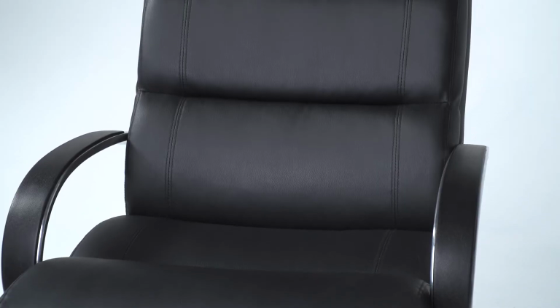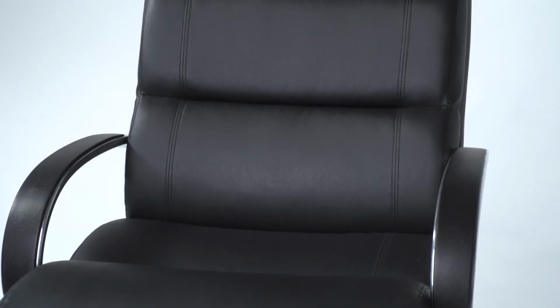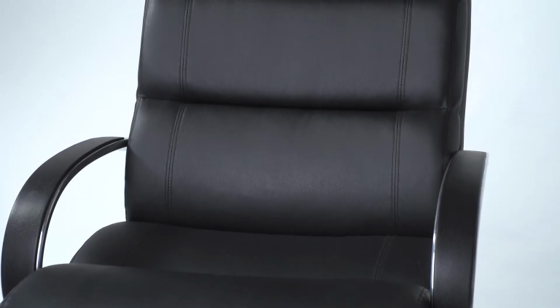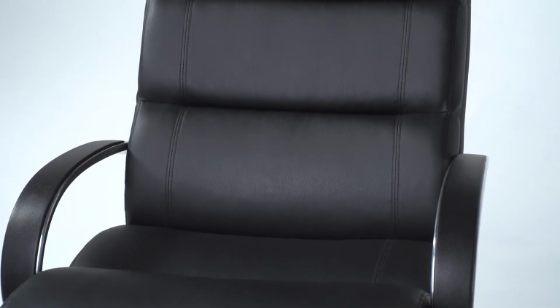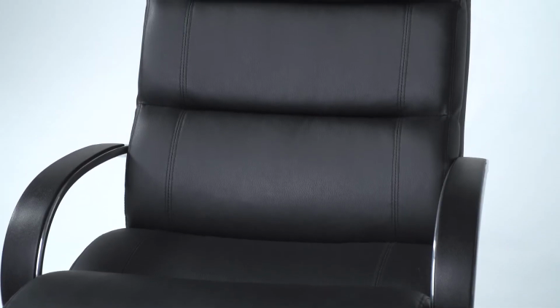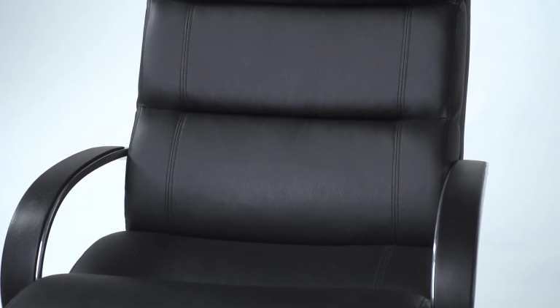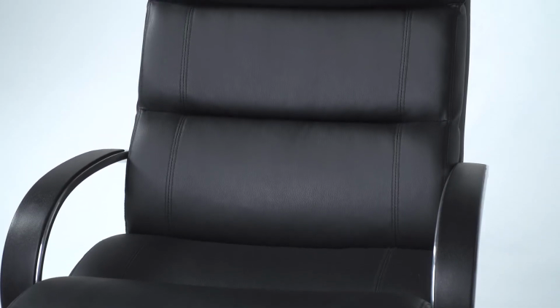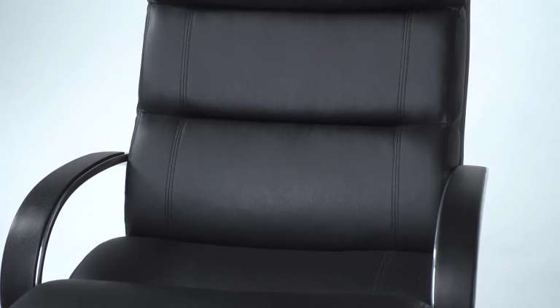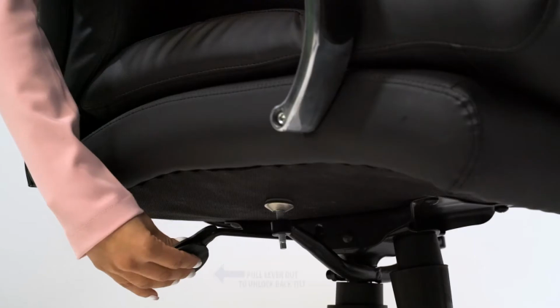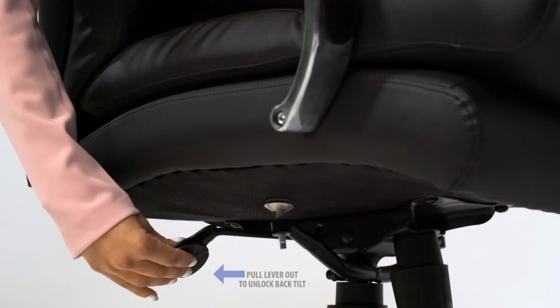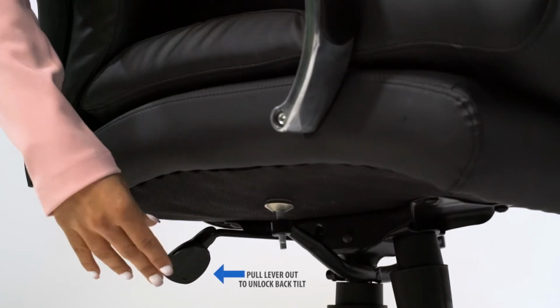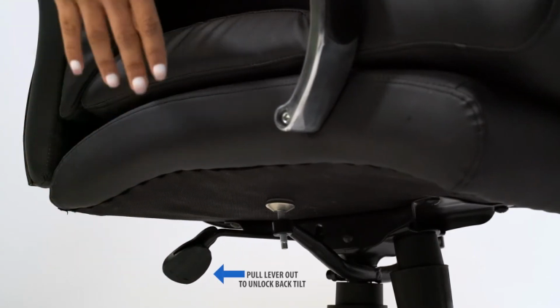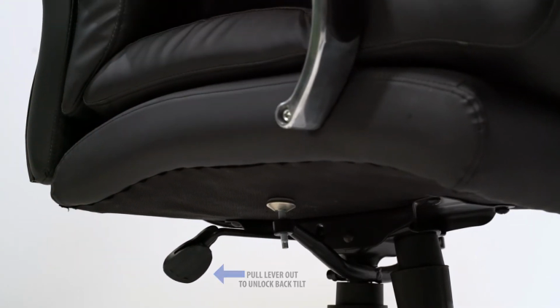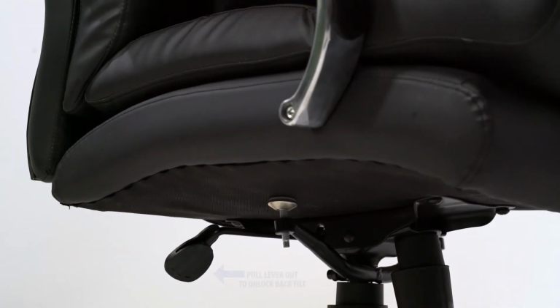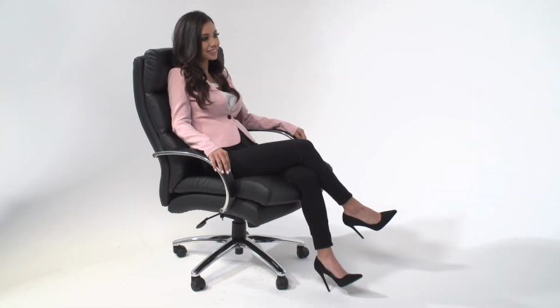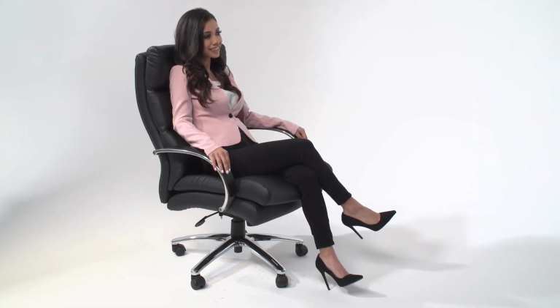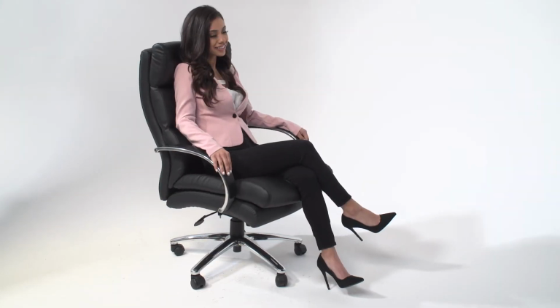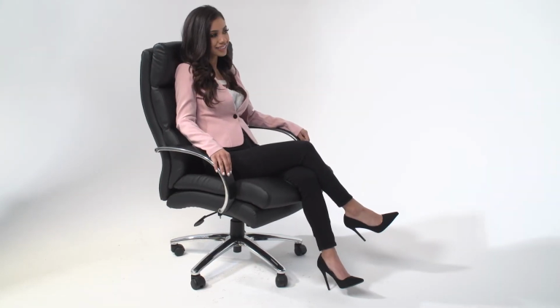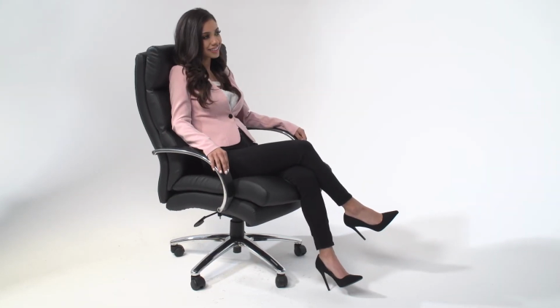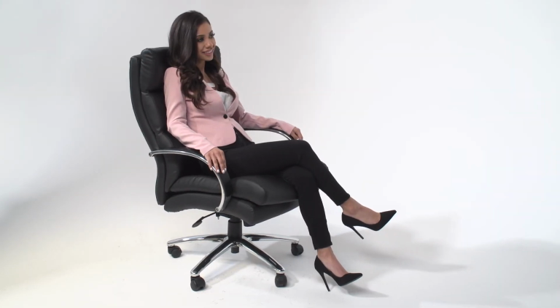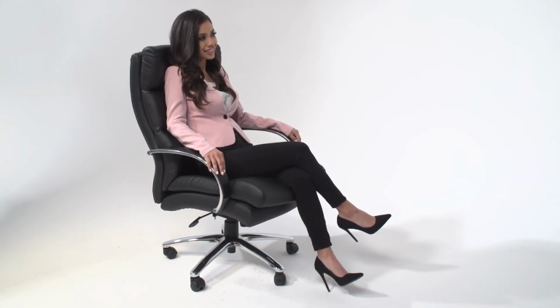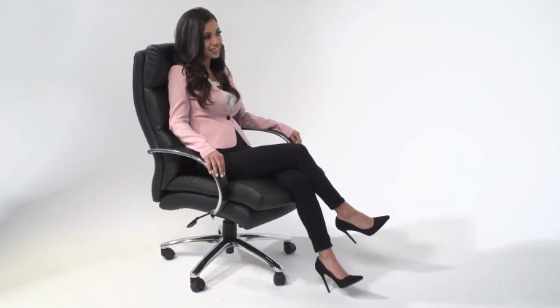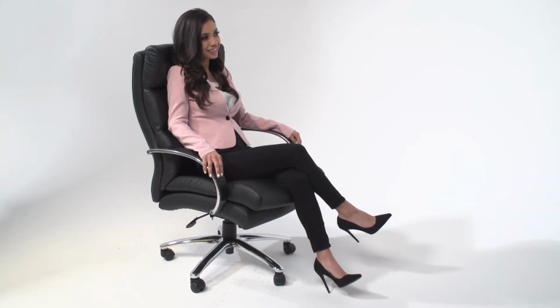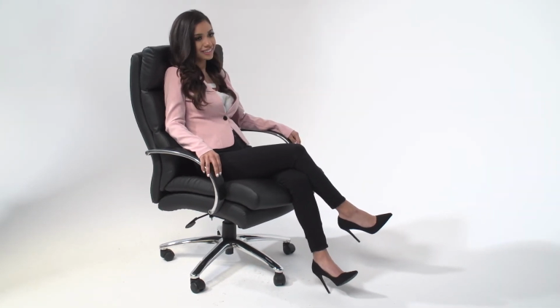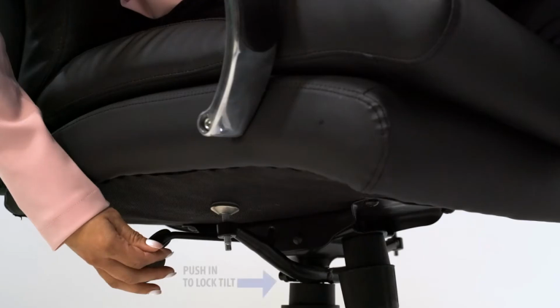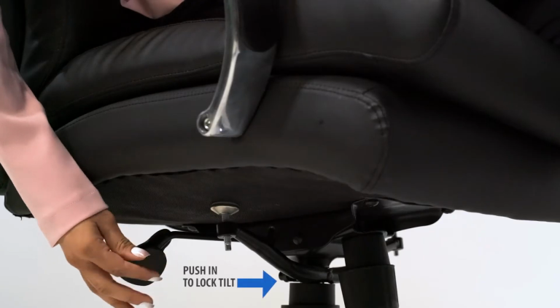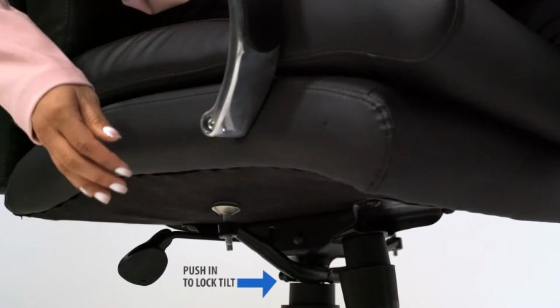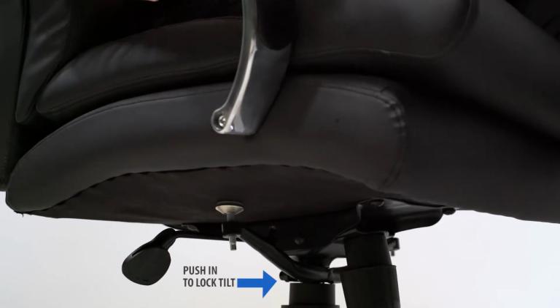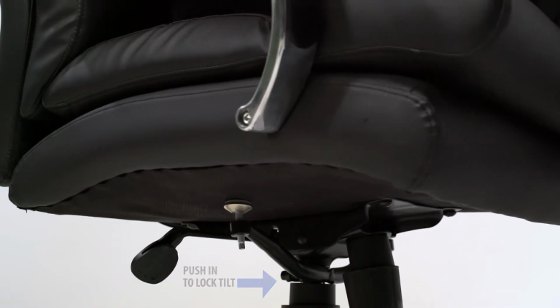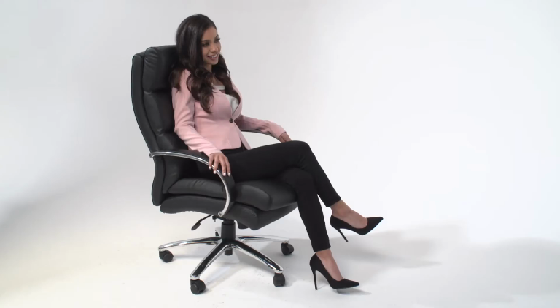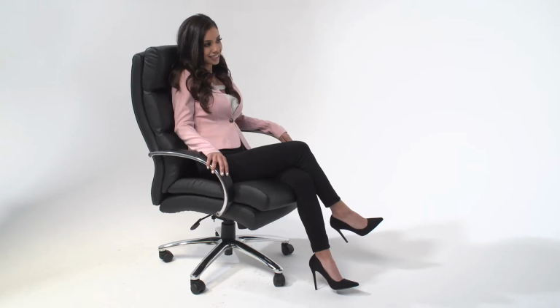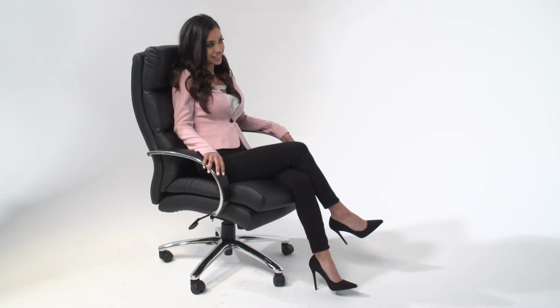The chair comes with a tilt lock feature. Simply pull the handle out to allow the chair to tilt. Push the handle in to lock the chair in the upright position.